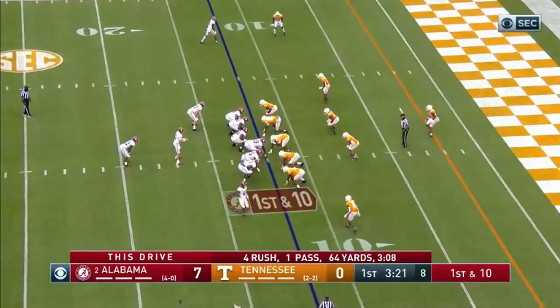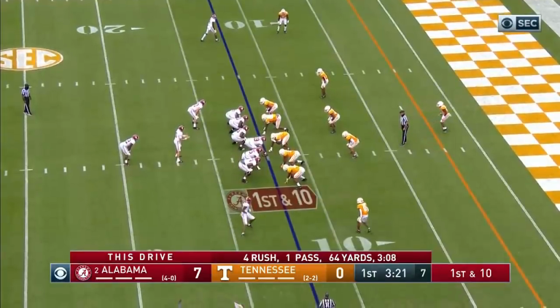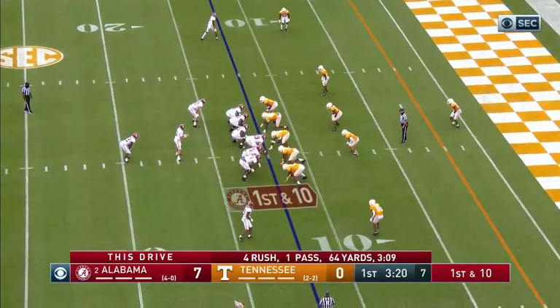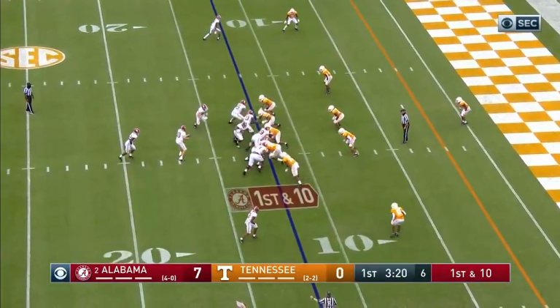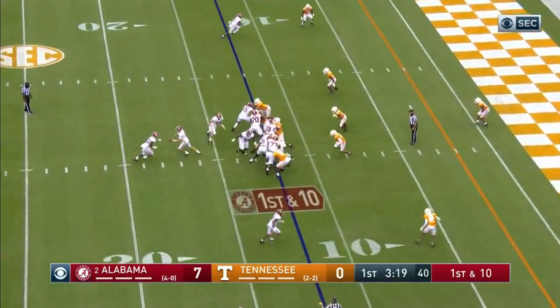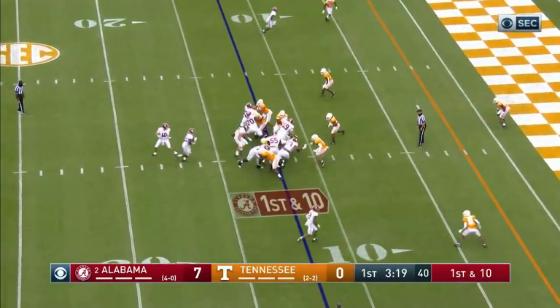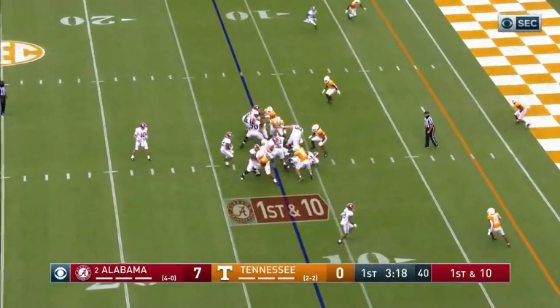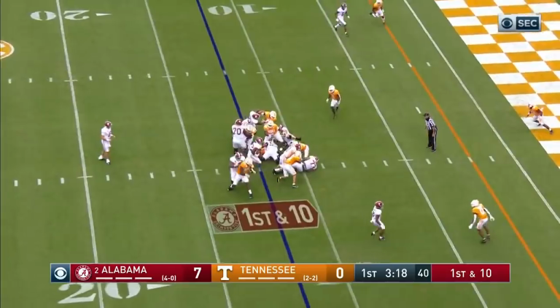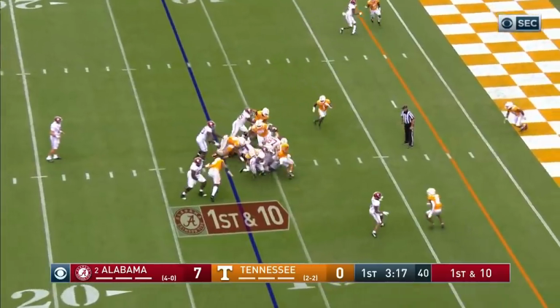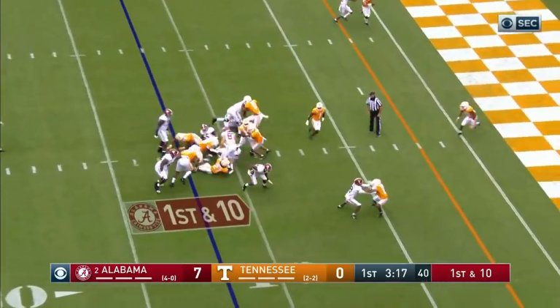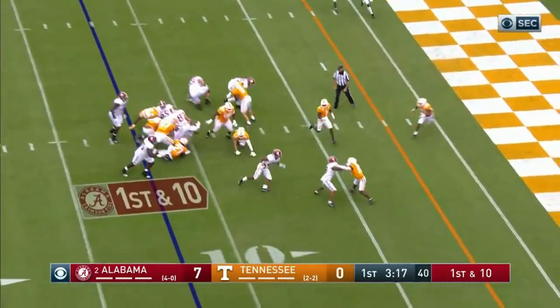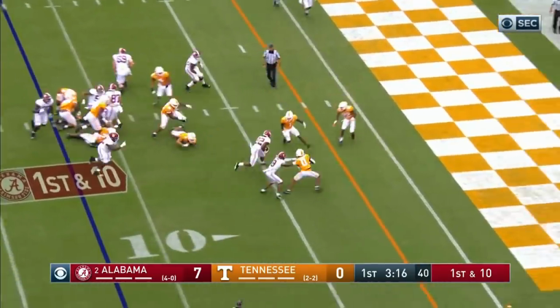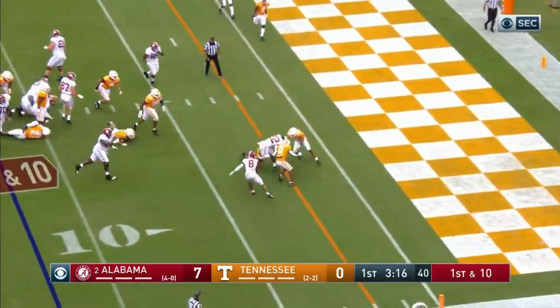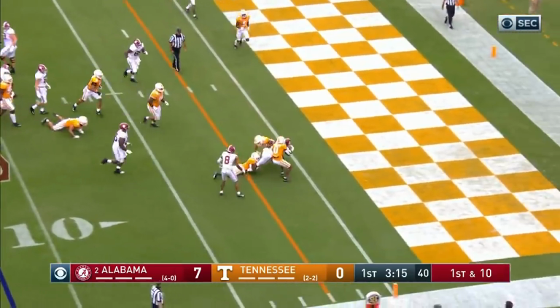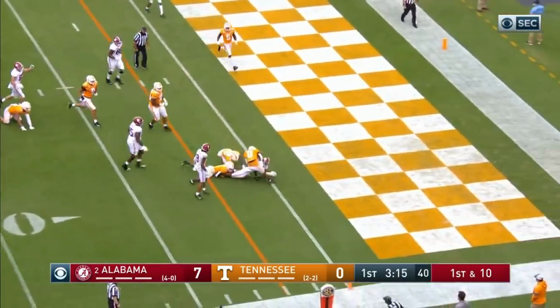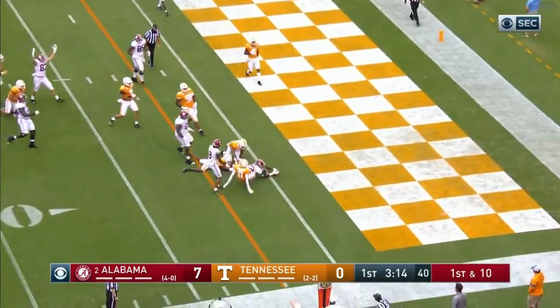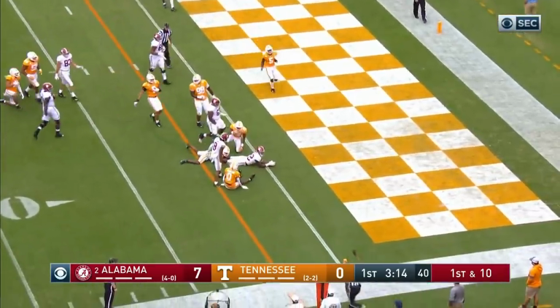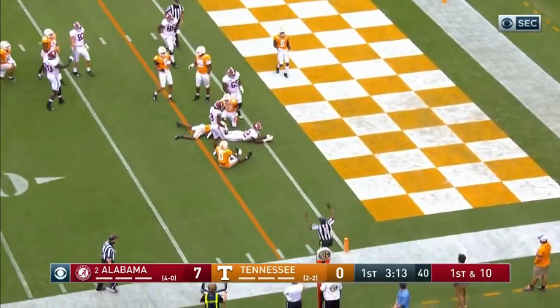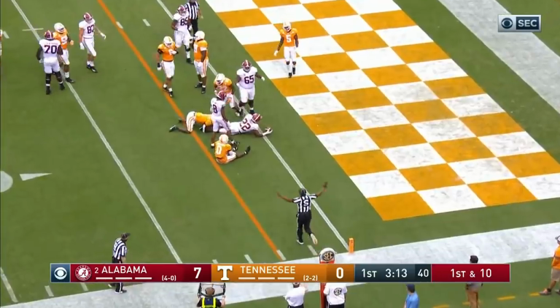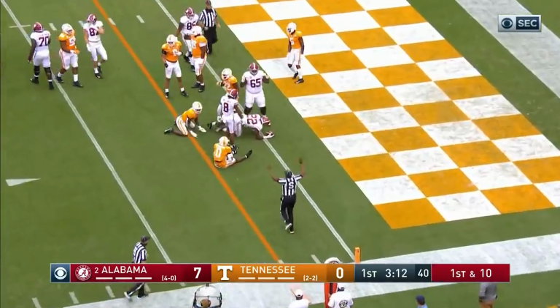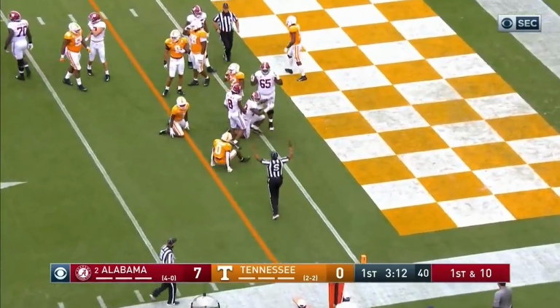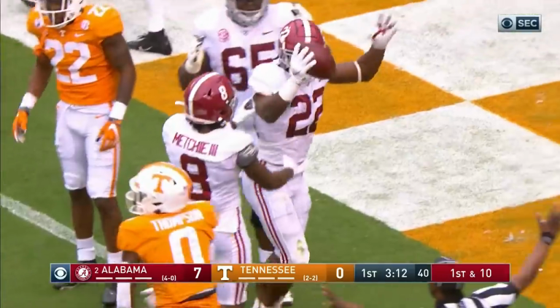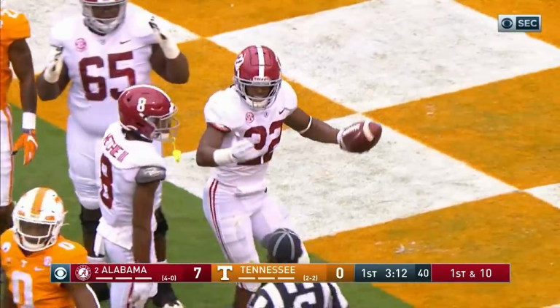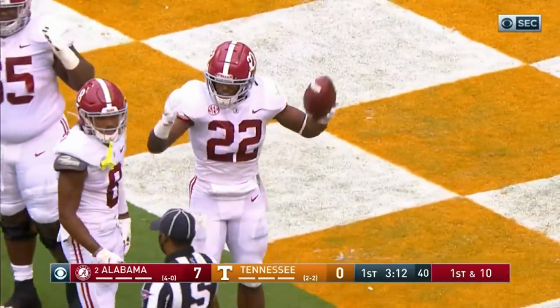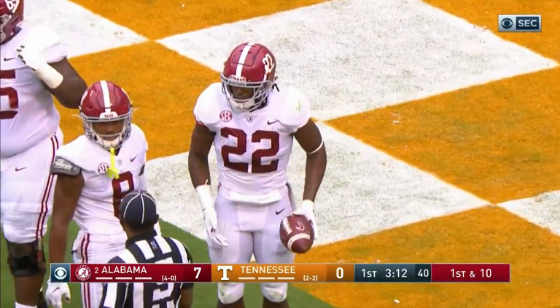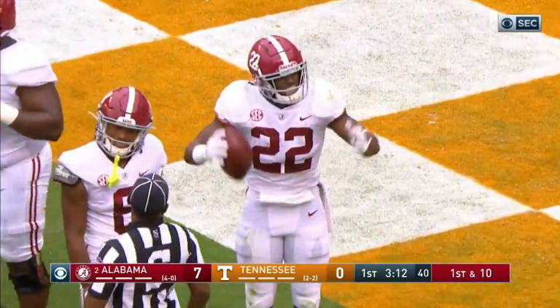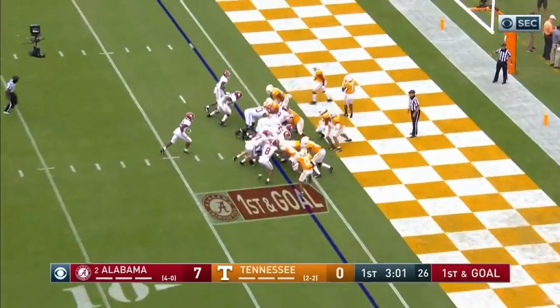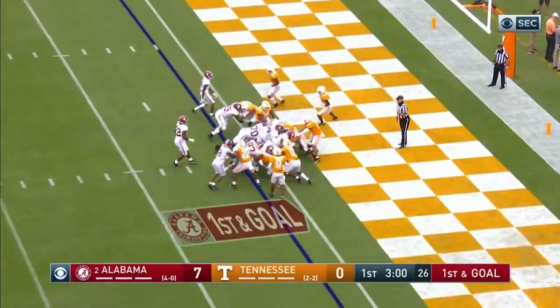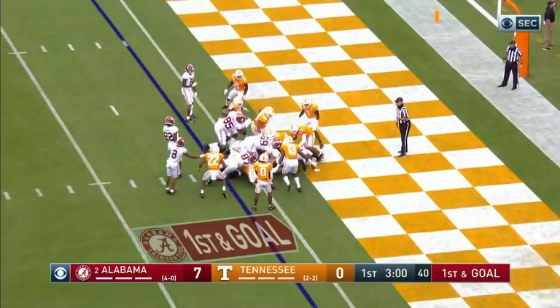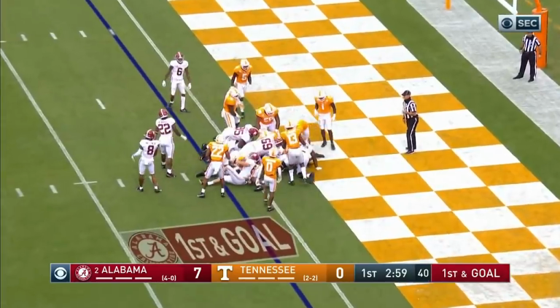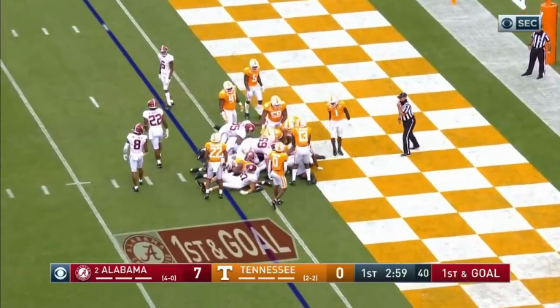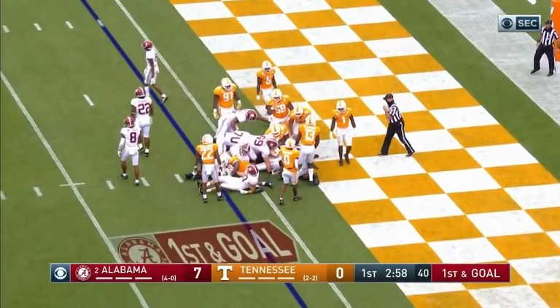Trim's in tight on the move again. Najee Harris this time hesitates, waits, and then blasts his way to the goal line. They're gonna spot him down — he thinks he's scored. Straight ahead, Mac Jones — touchdown Alabama.